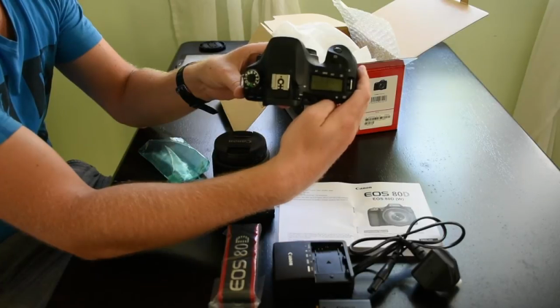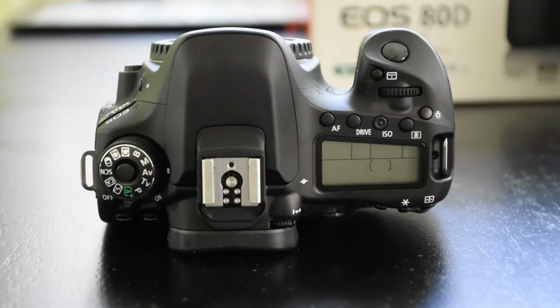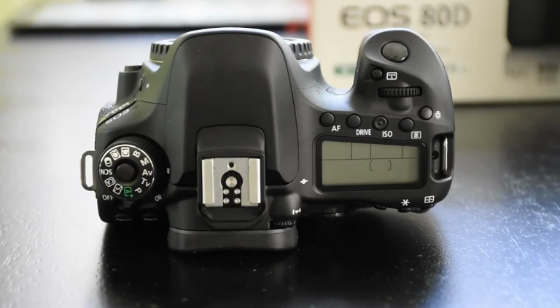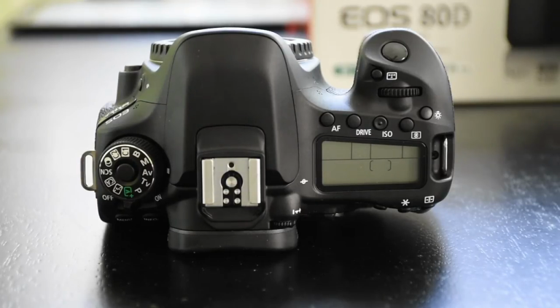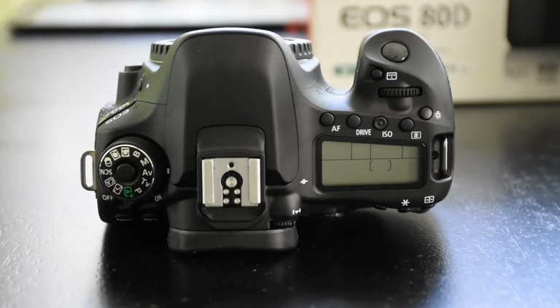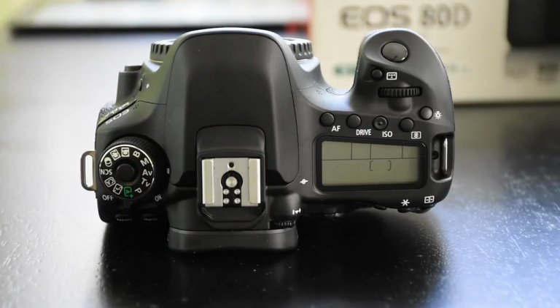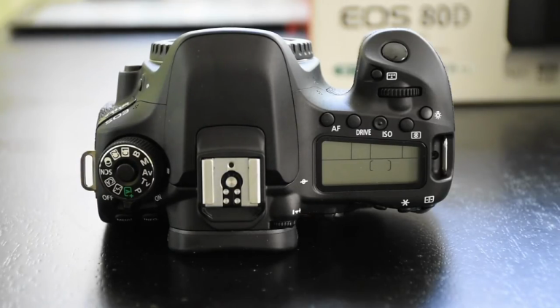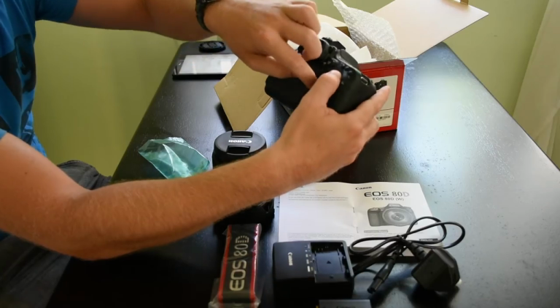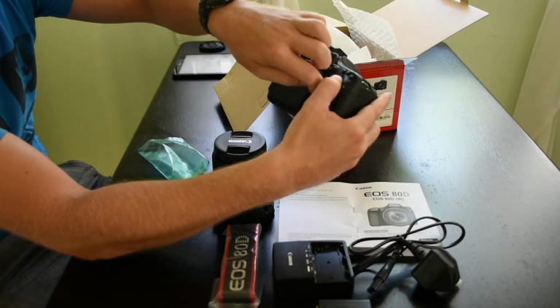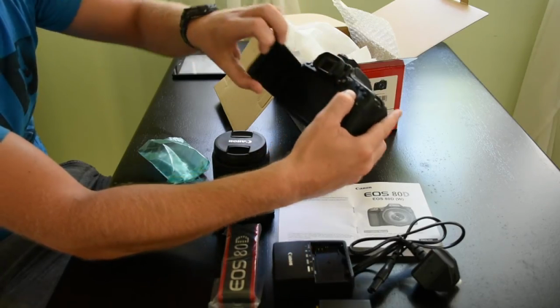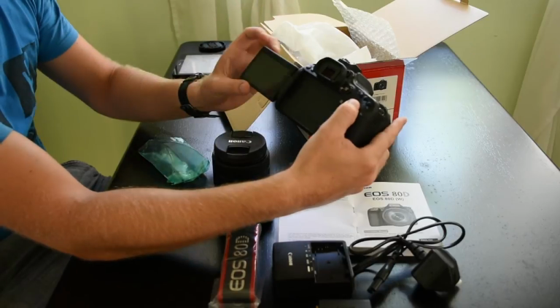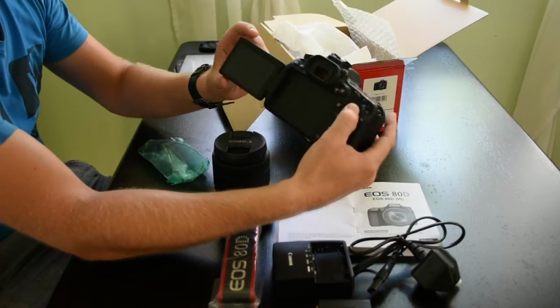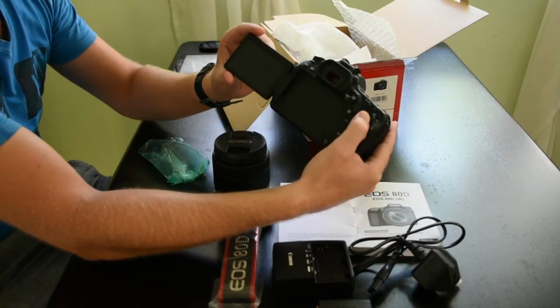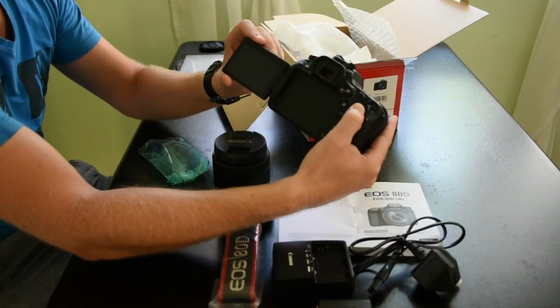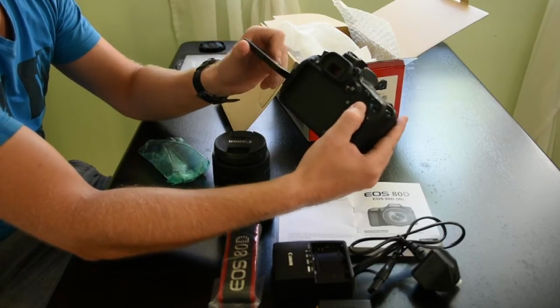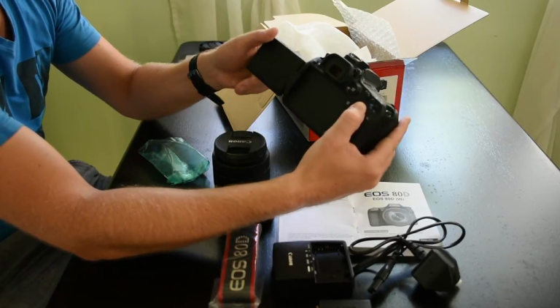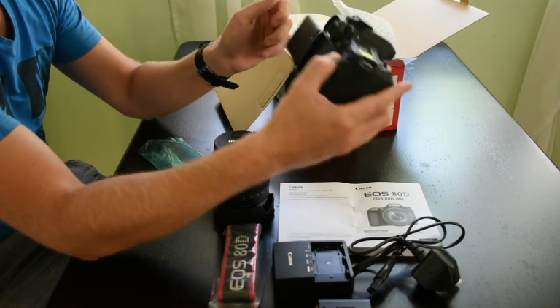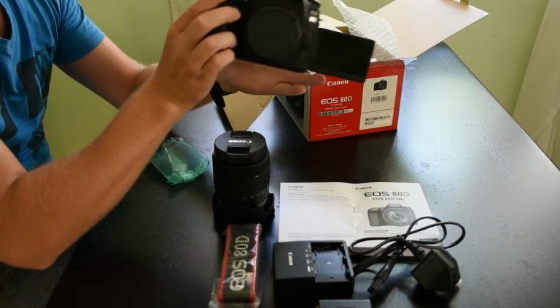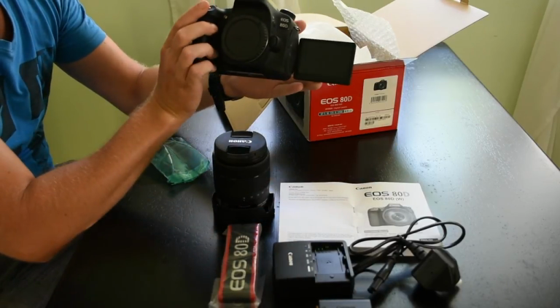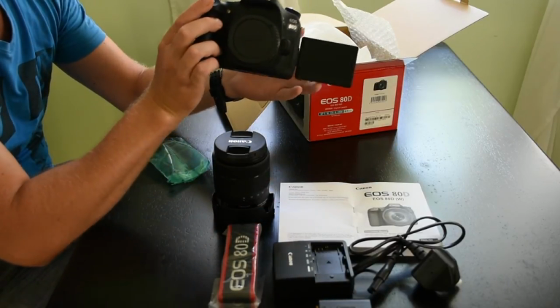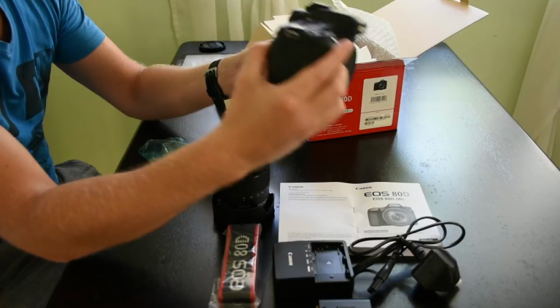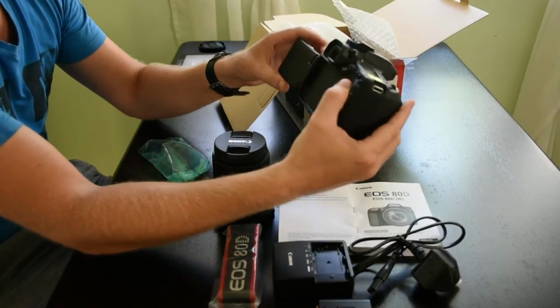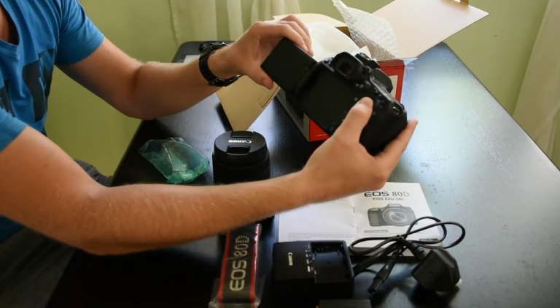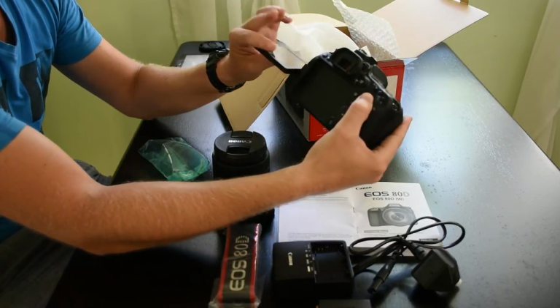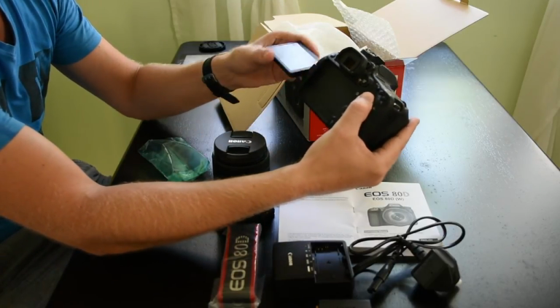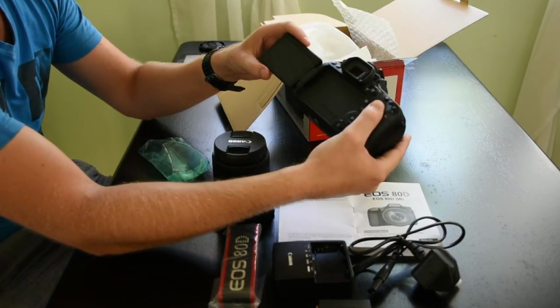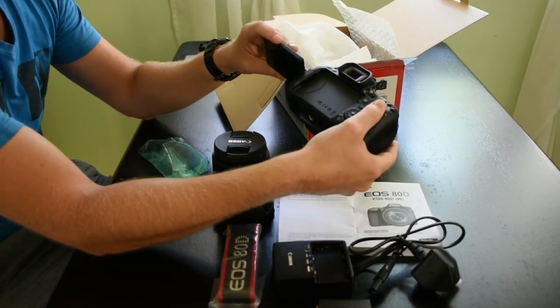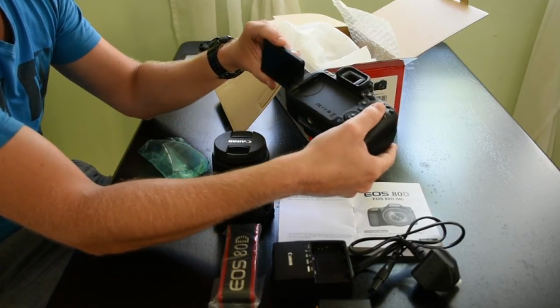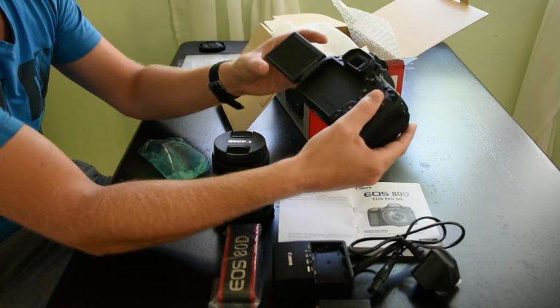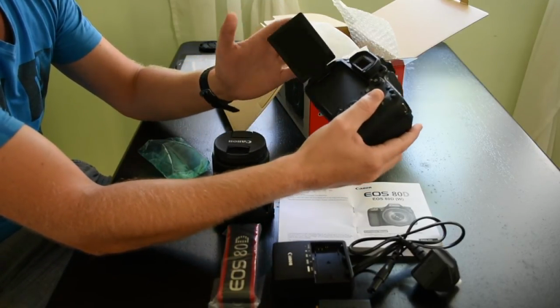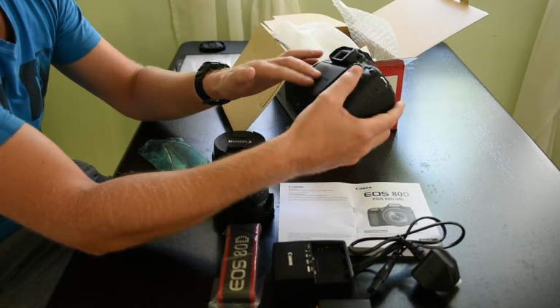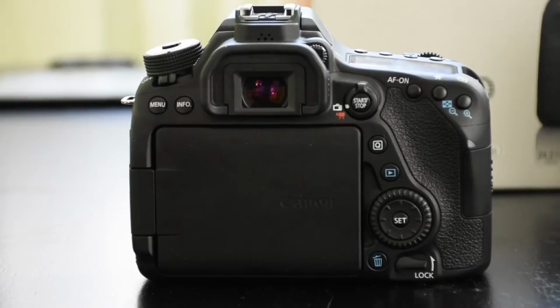So we have the top screen that shows all your functions. We have the flippy out LCD screen which is also touch screen. It rotates 180 degrees so that you can do selfies quite easily — it's great for video as well.